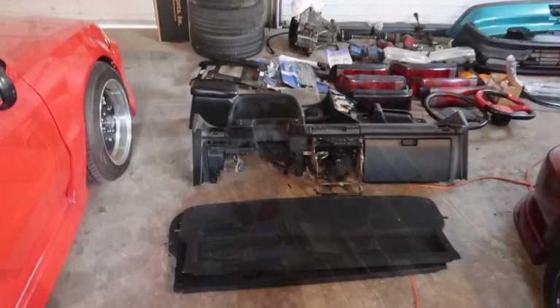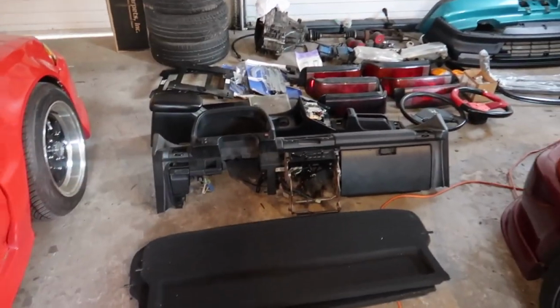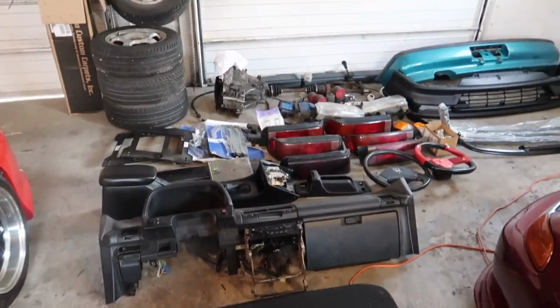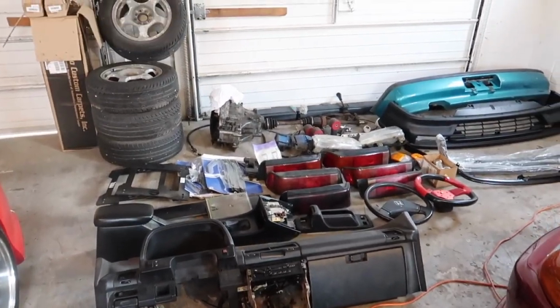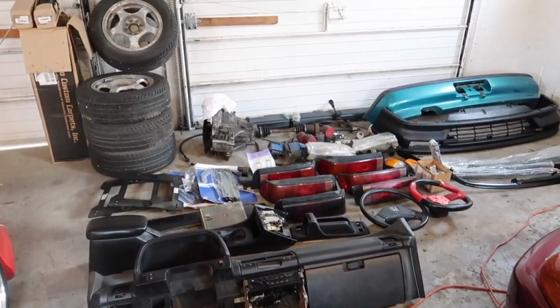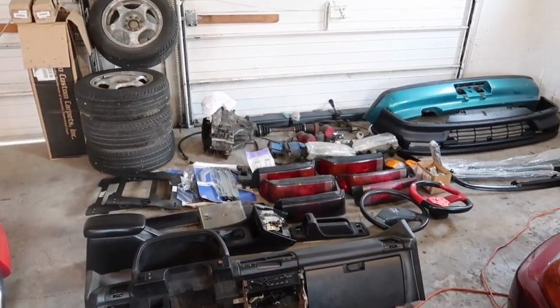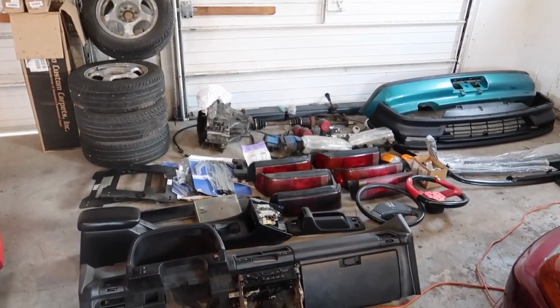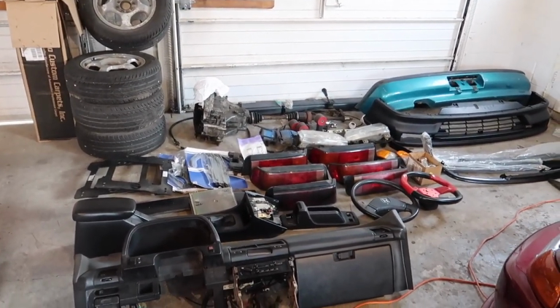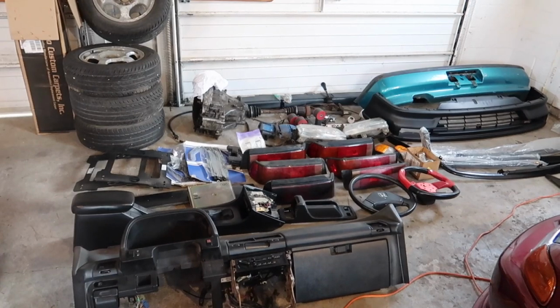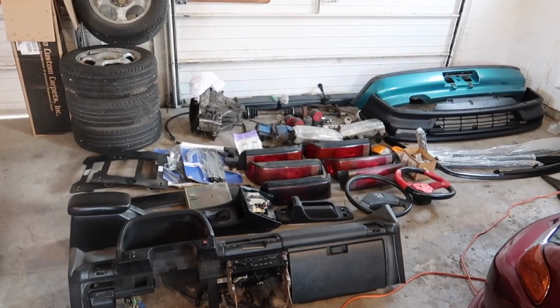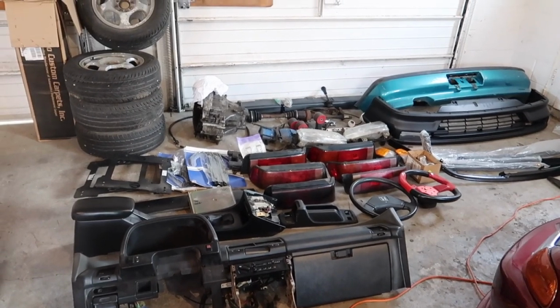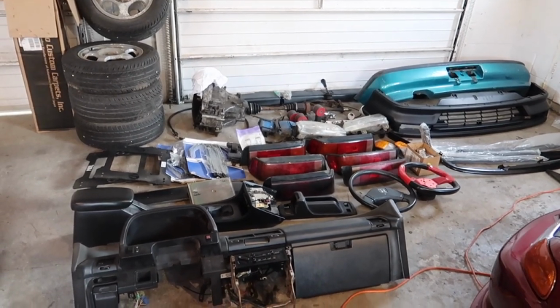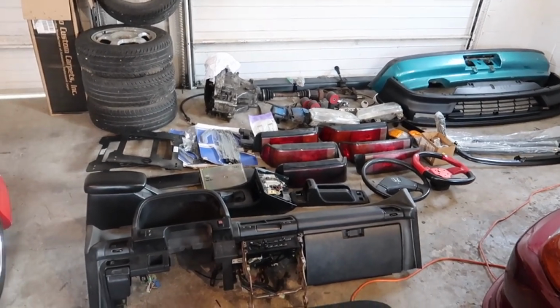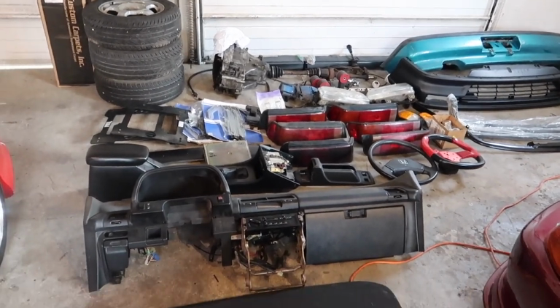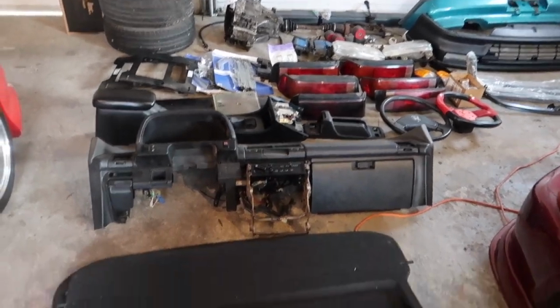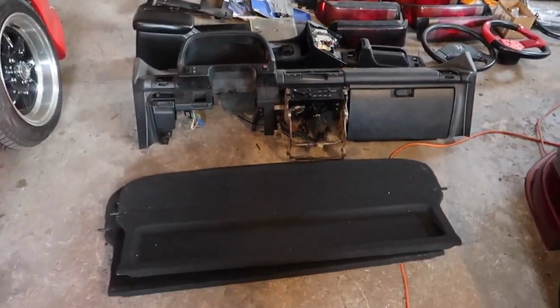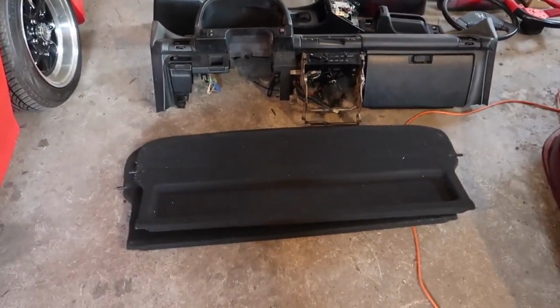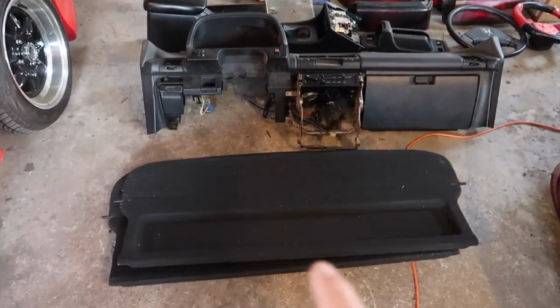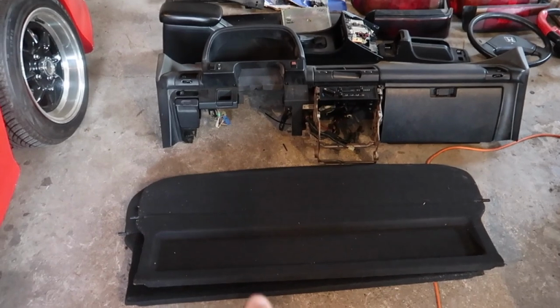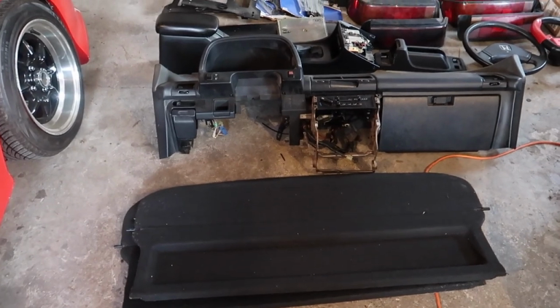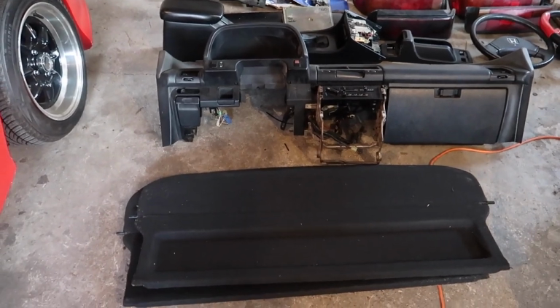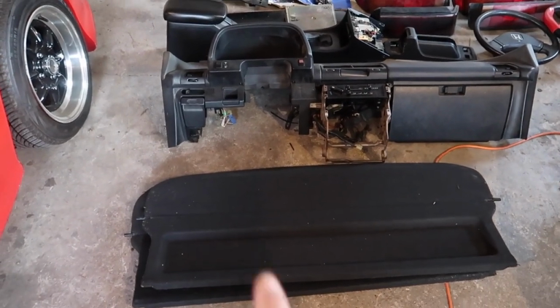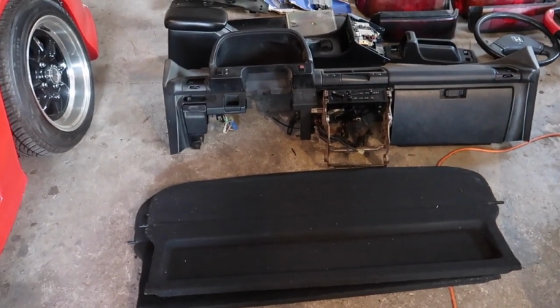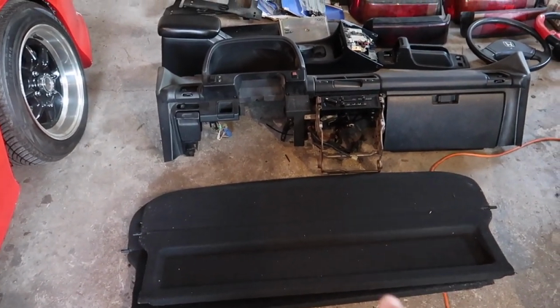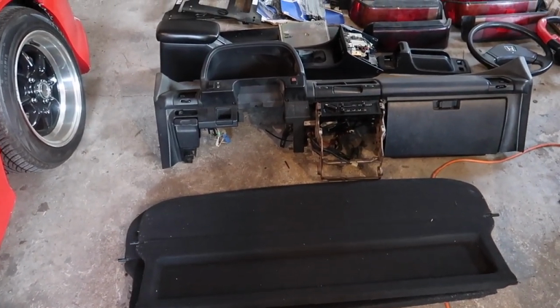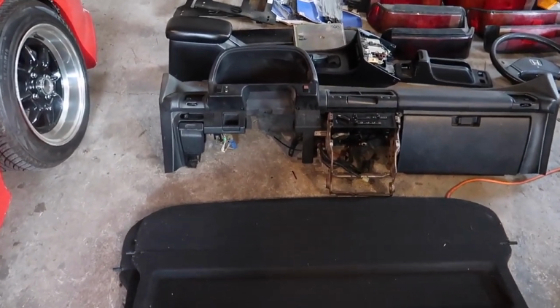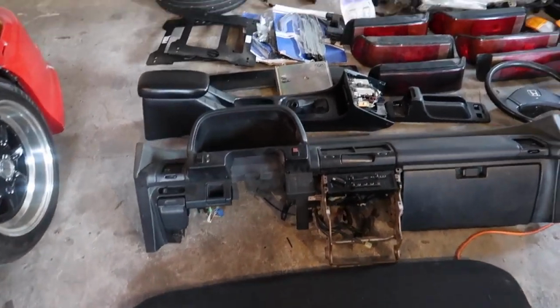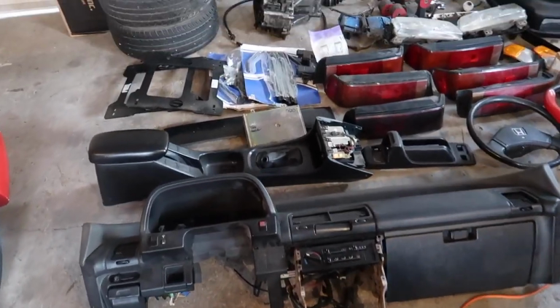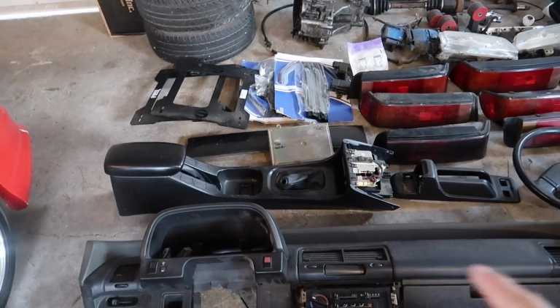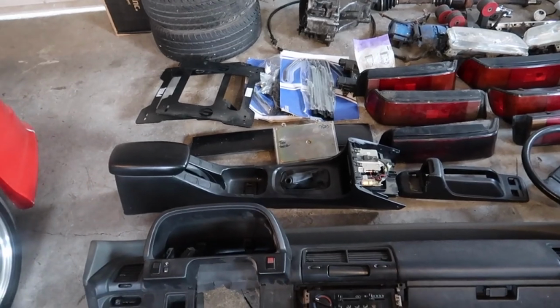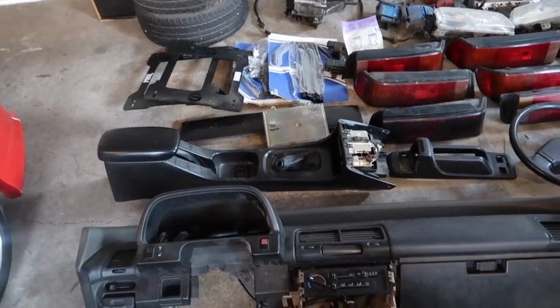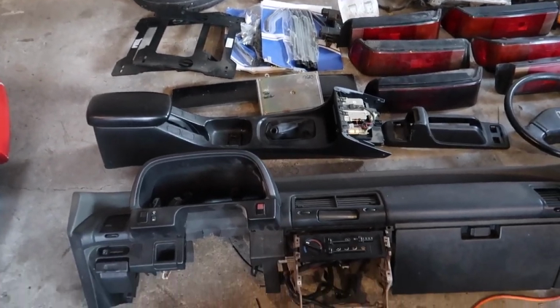All right, here we go. Take a look at this guys. This is the first stage of the parts that we received with the EF. I'm going to start off over here. We have two privacy covers, one for speakers, one without. We have a full dash to go along with it.